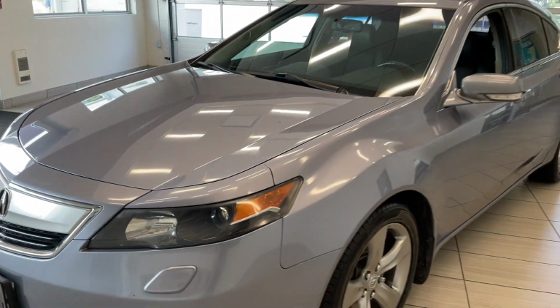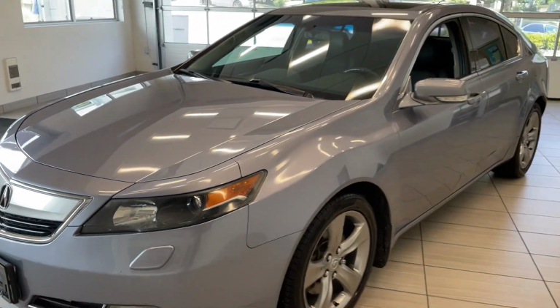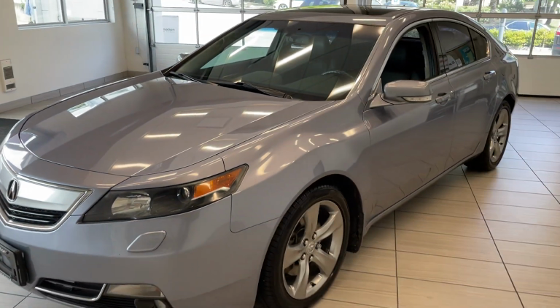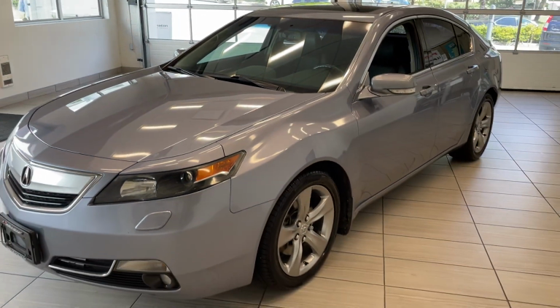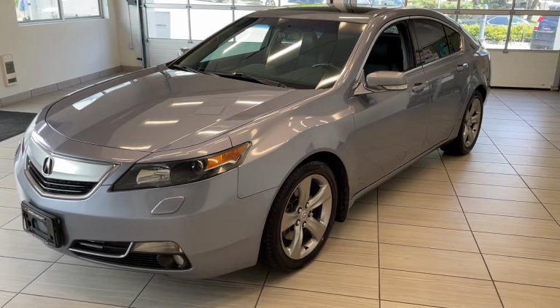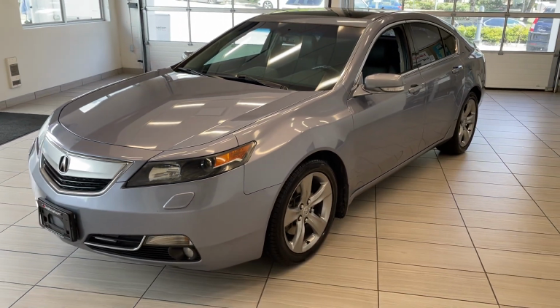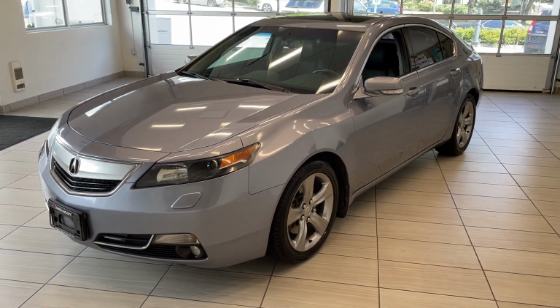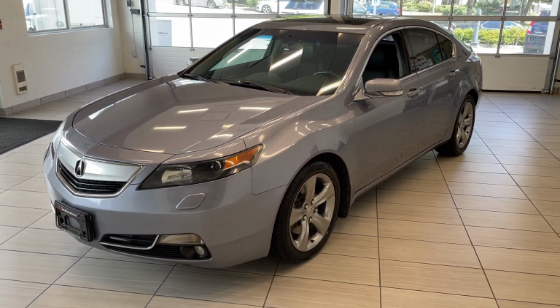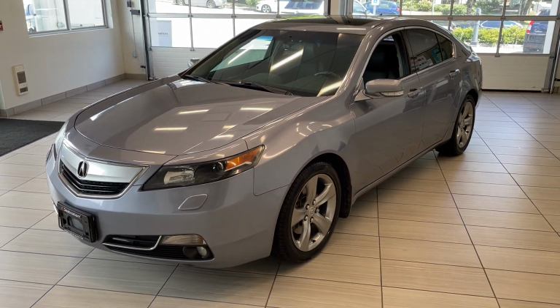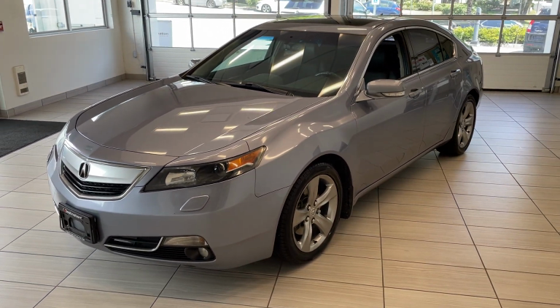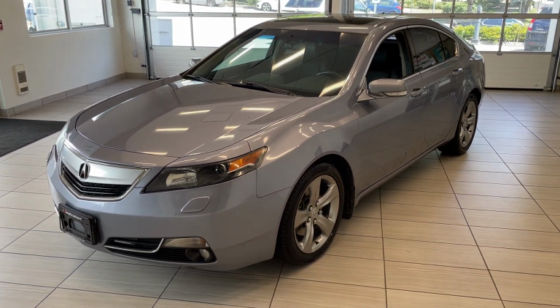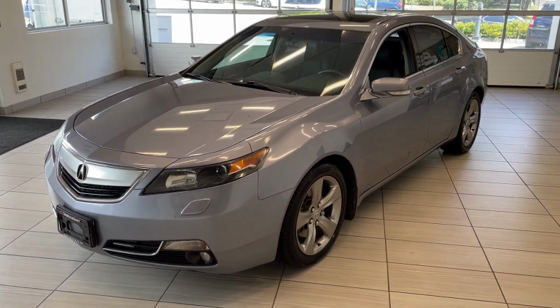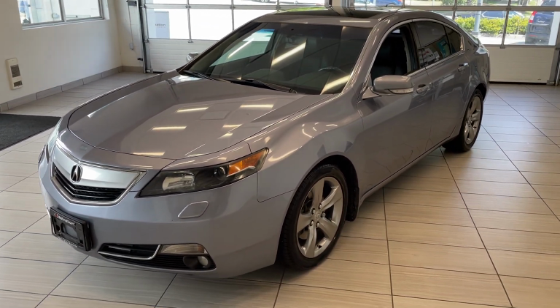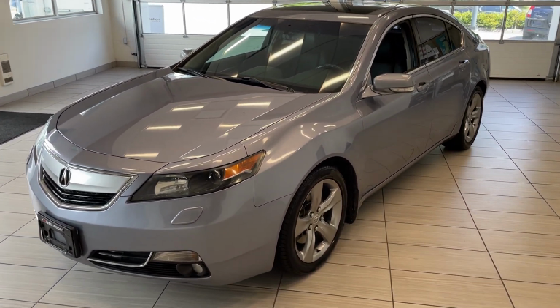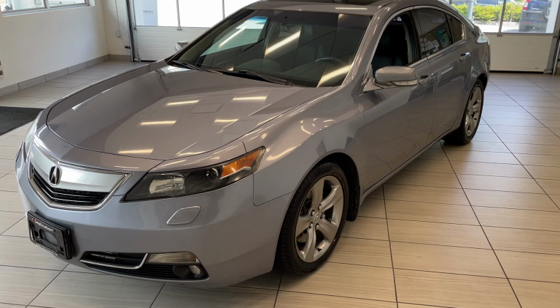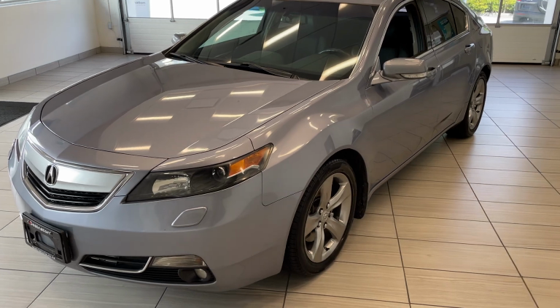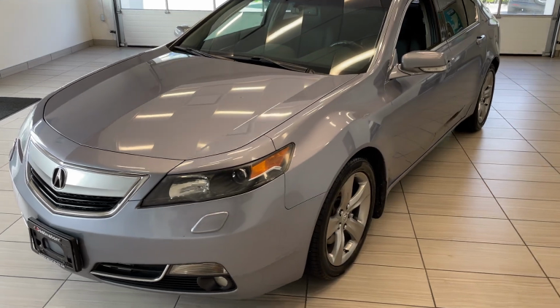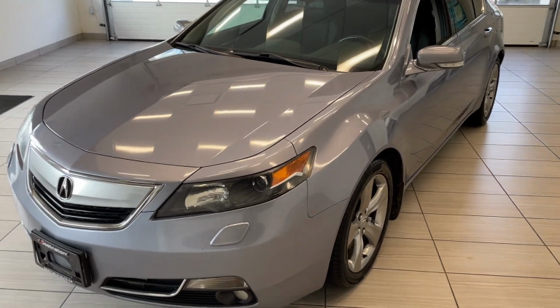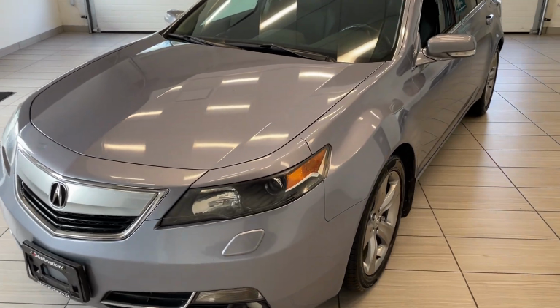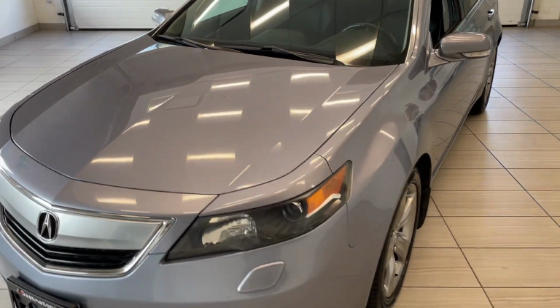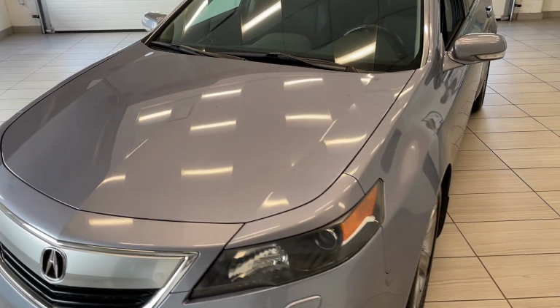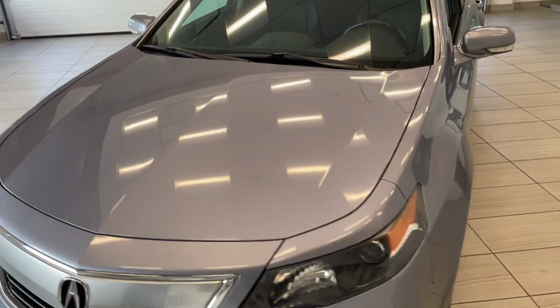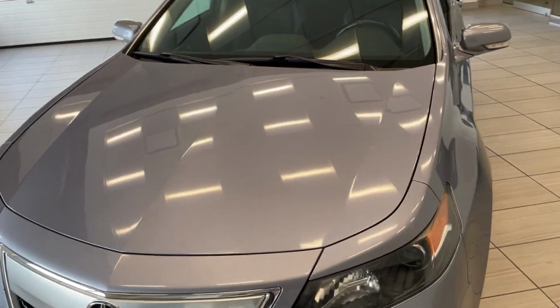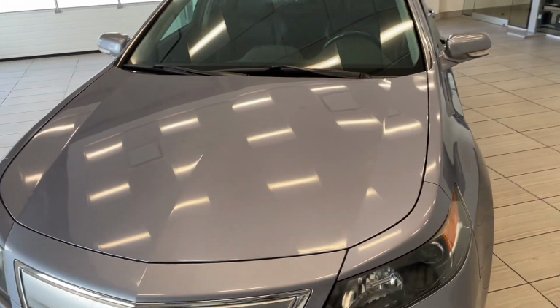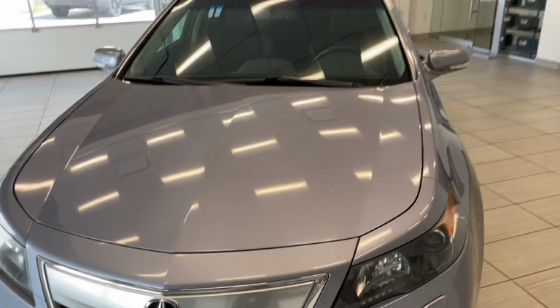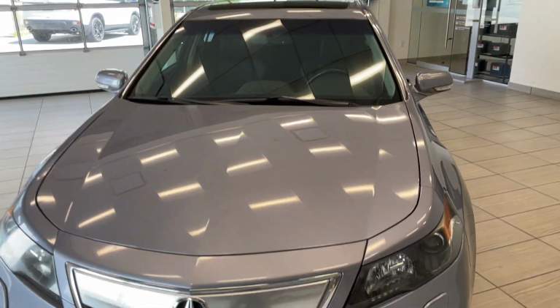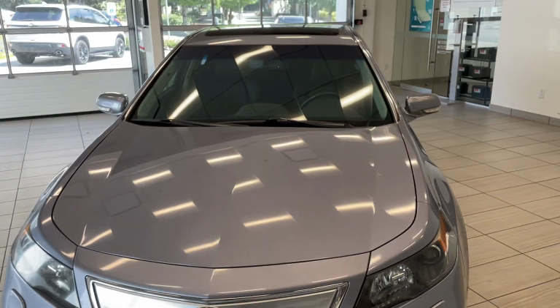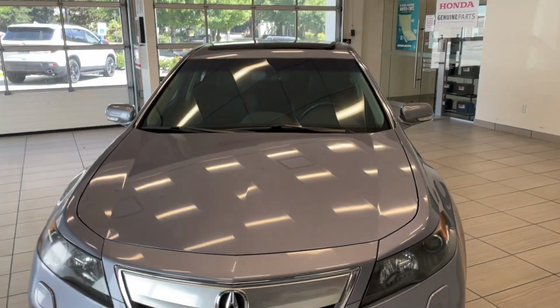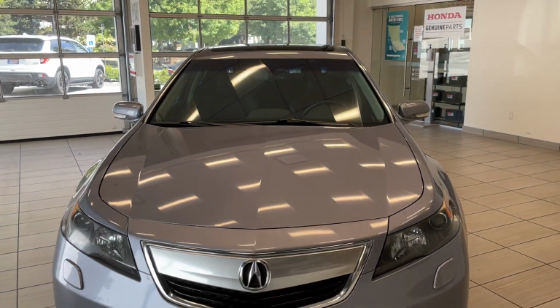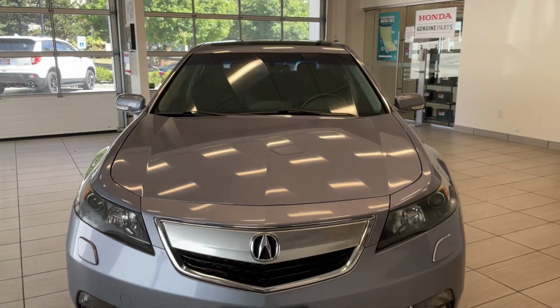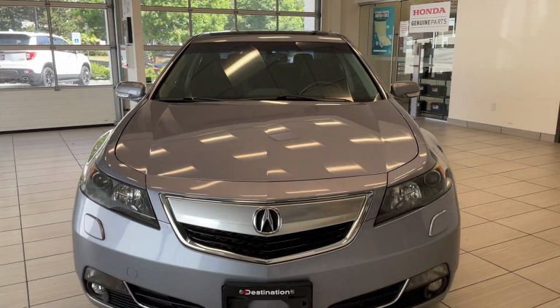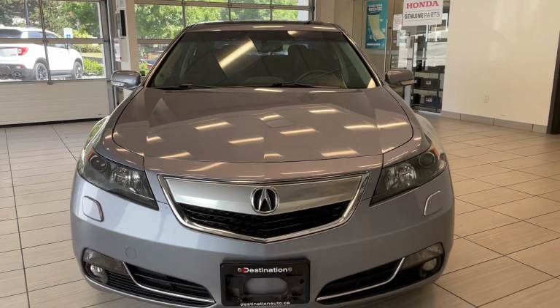Here's a quick look at our 2012 Acura TL. This sedan comes in a very nice light blue colour, almost grey. It looks really, really good.